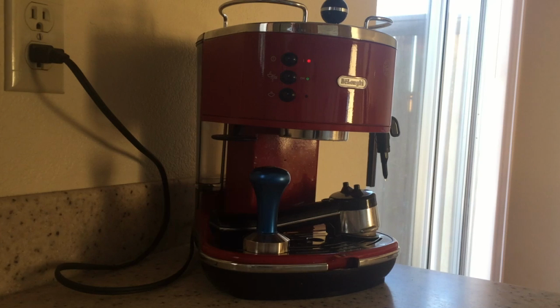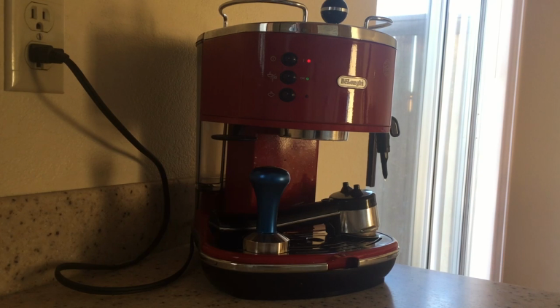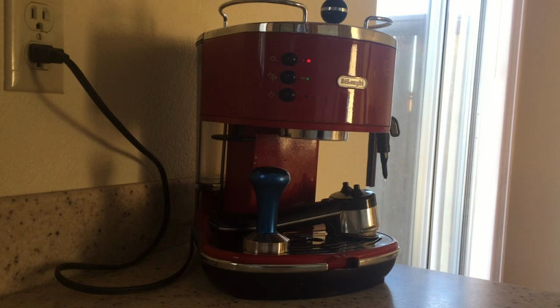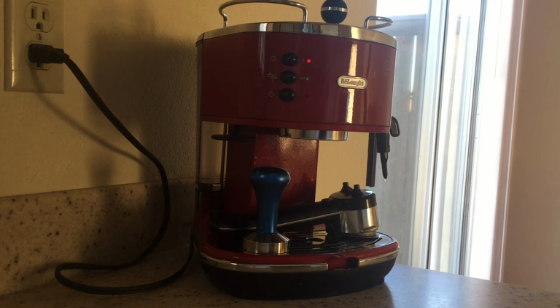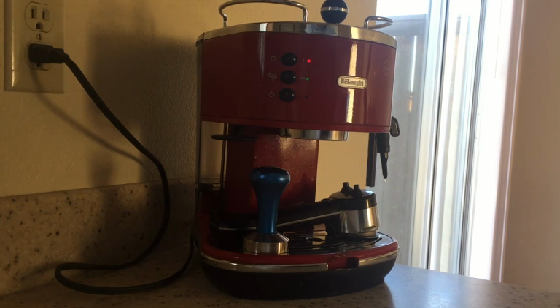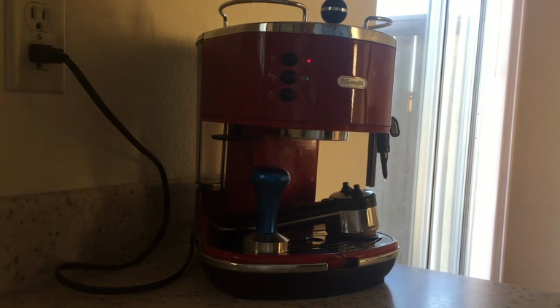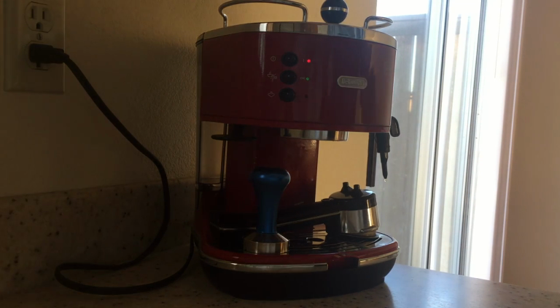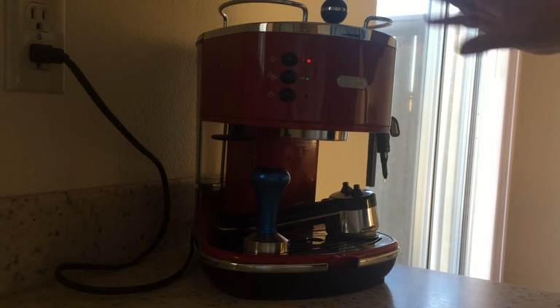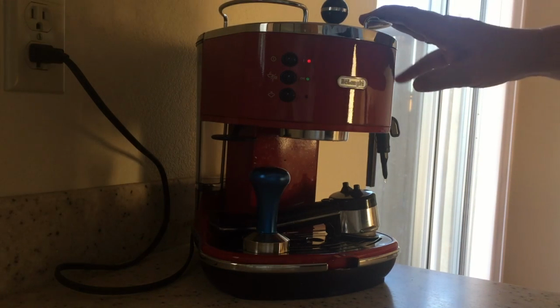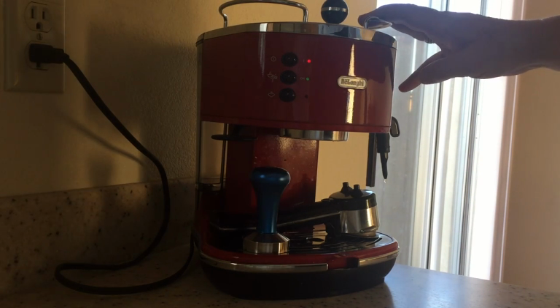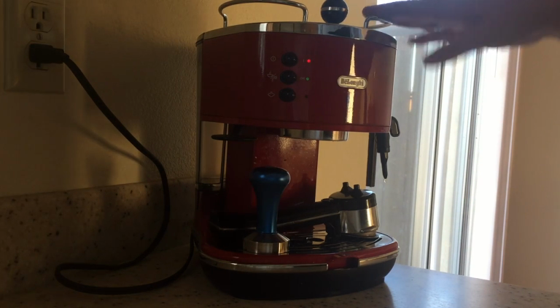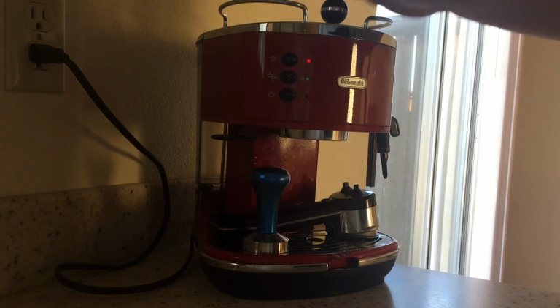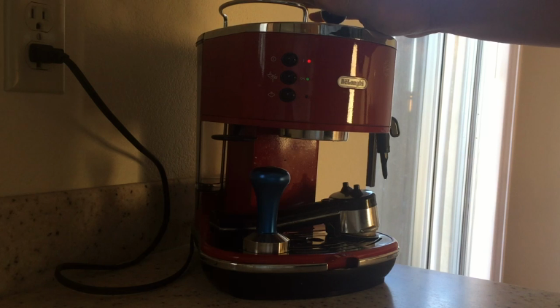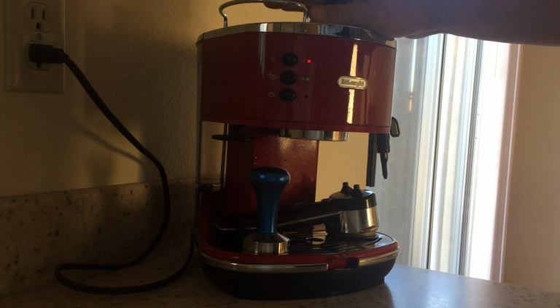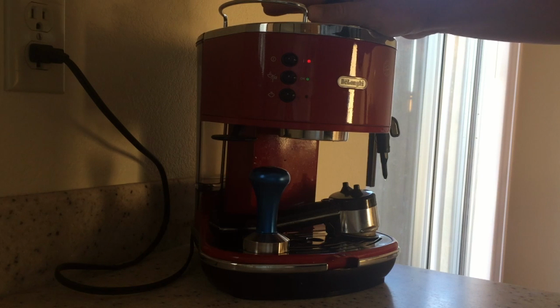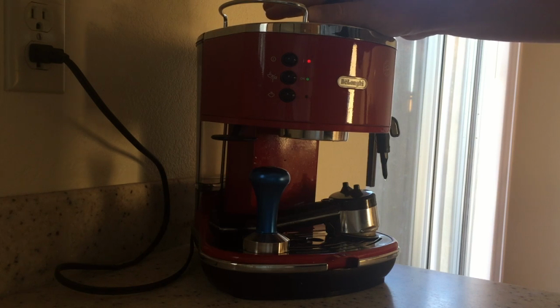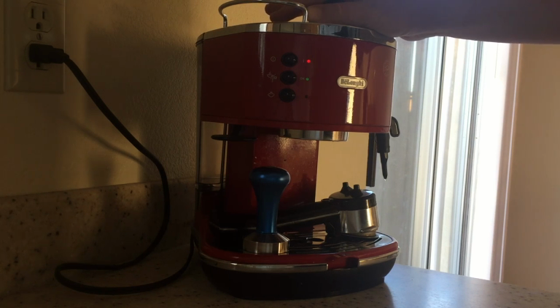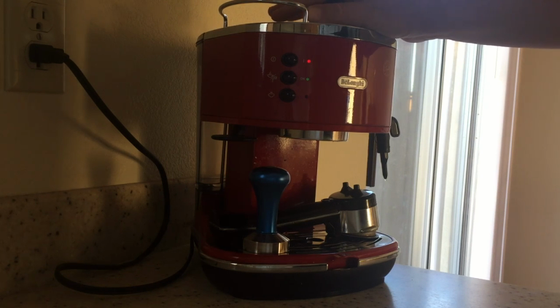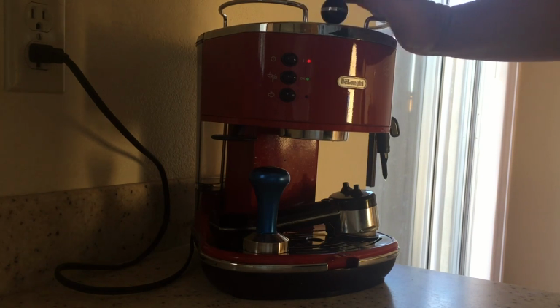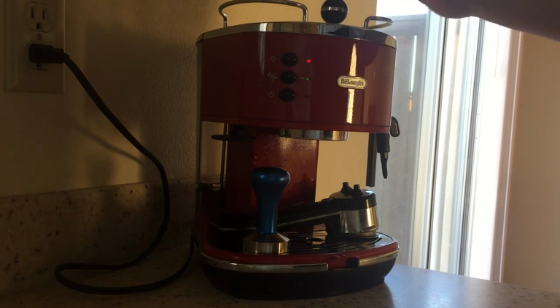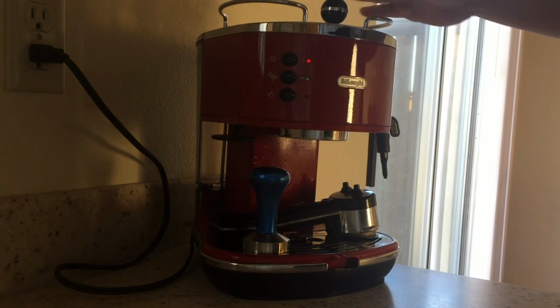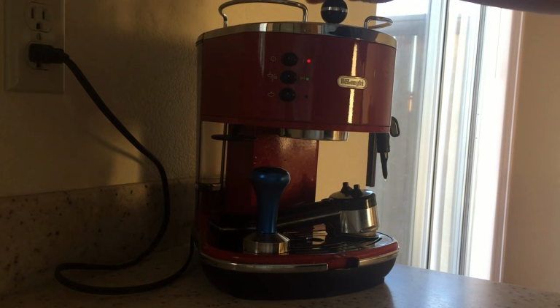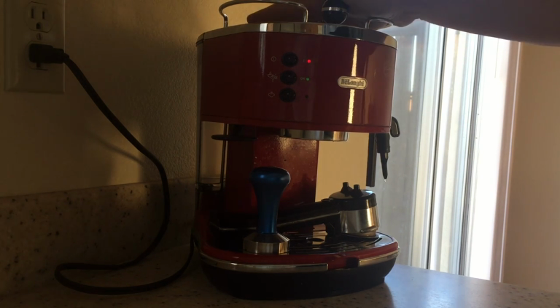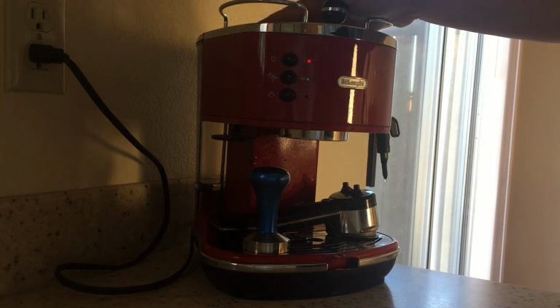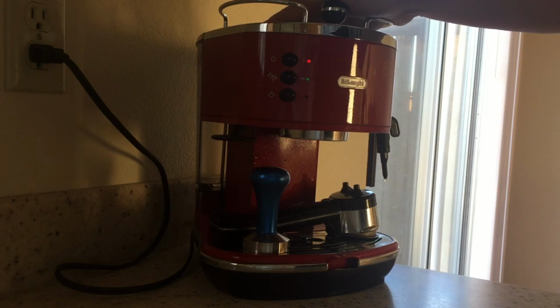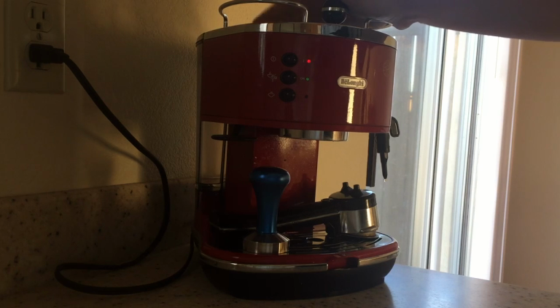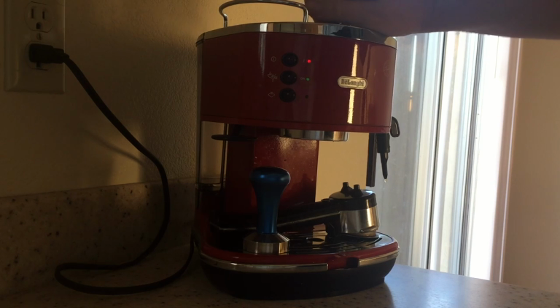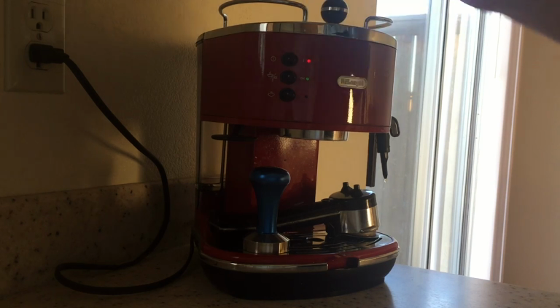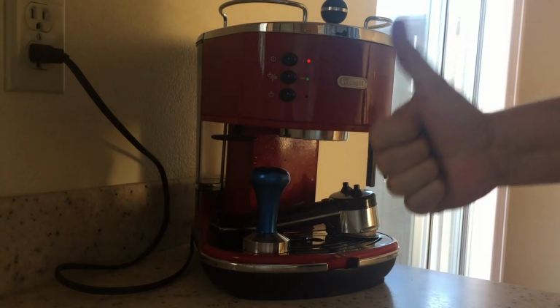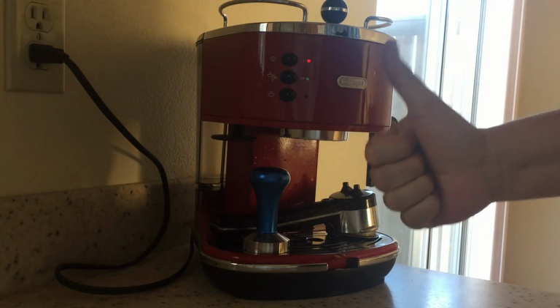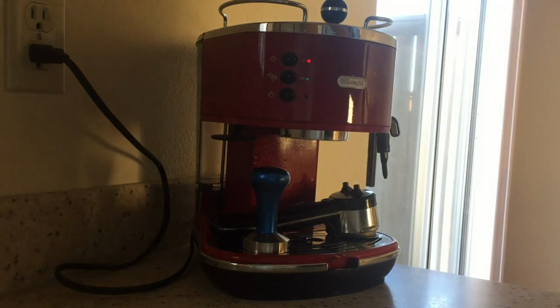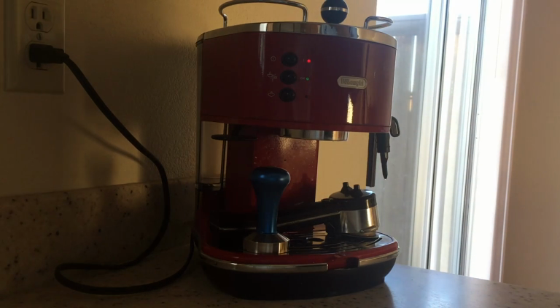Here we go, as promised — a review of this DeLonghi machine. I've had this for six months so it's an actual usage review, and for the price, I've given it a really big thumbs up. Very happy with this machine.